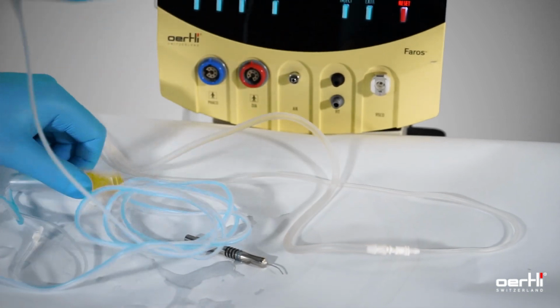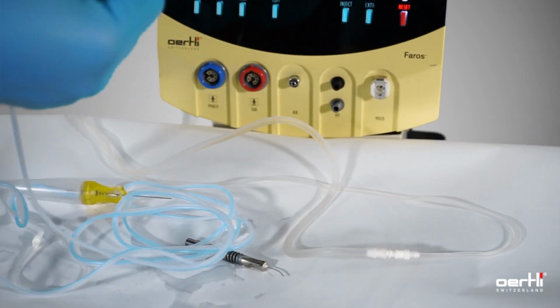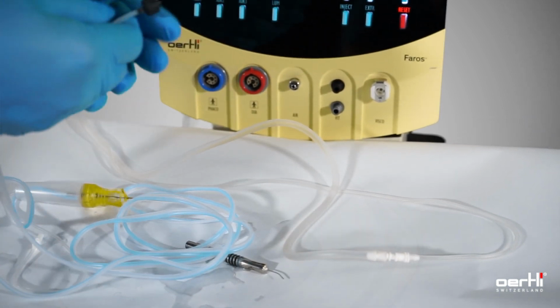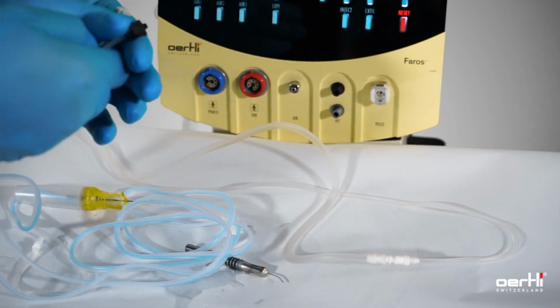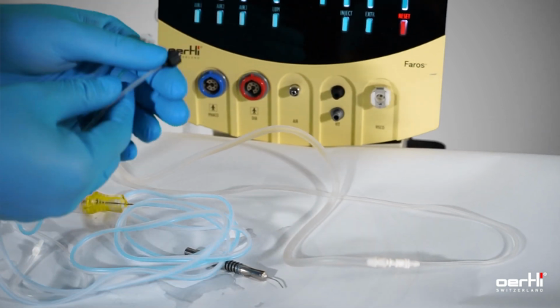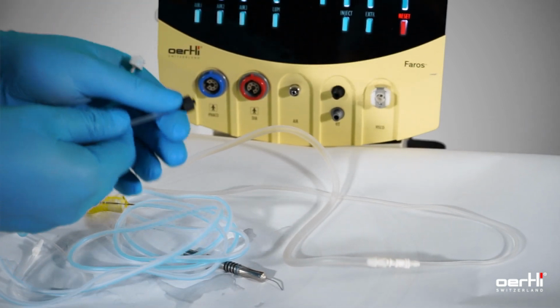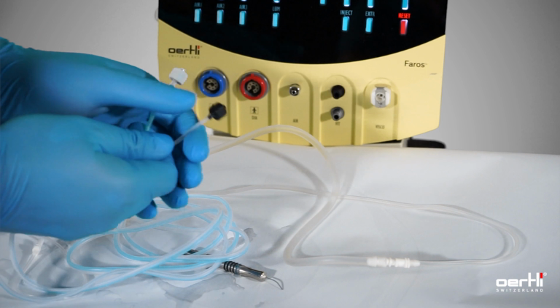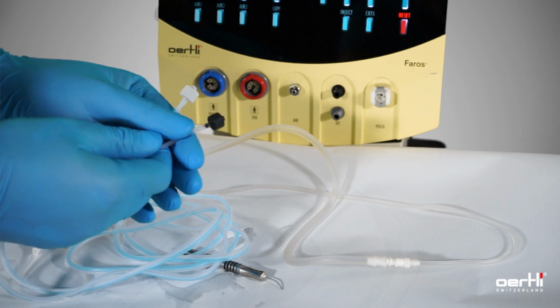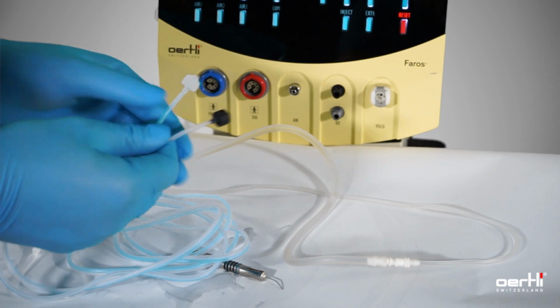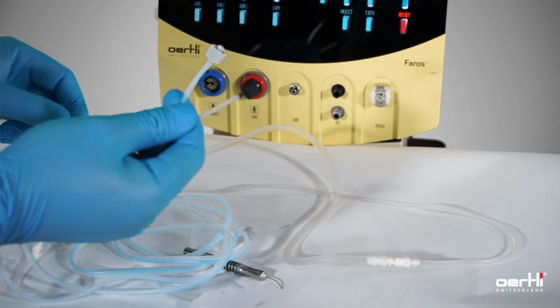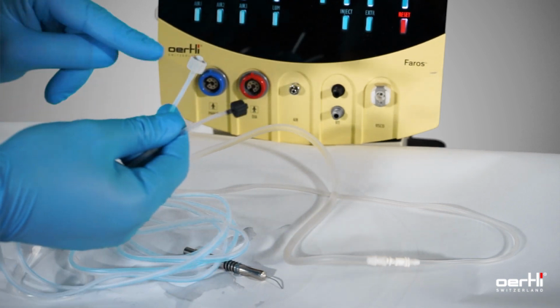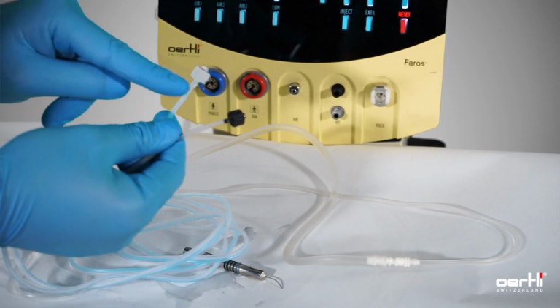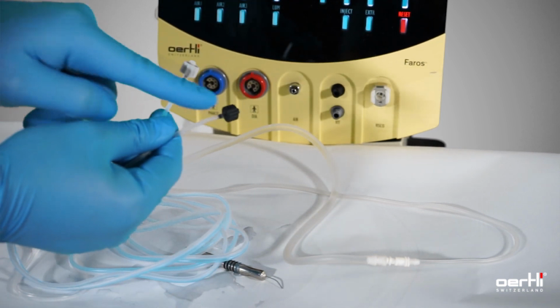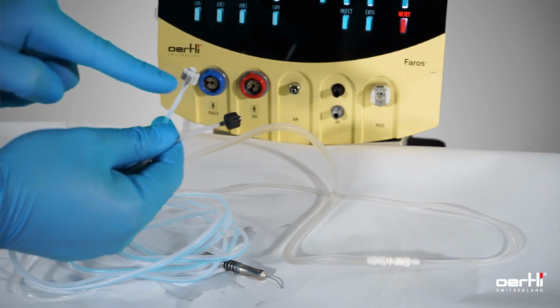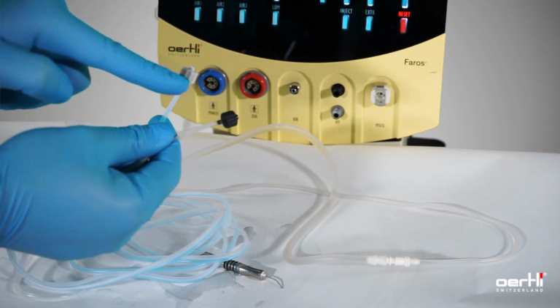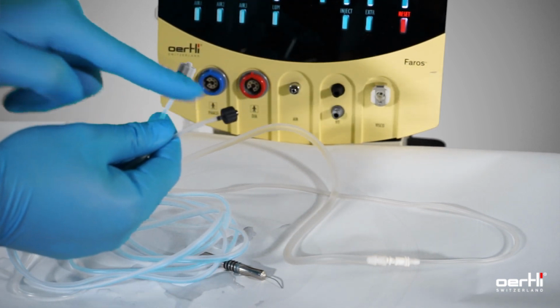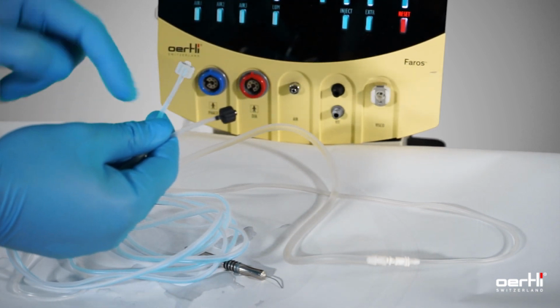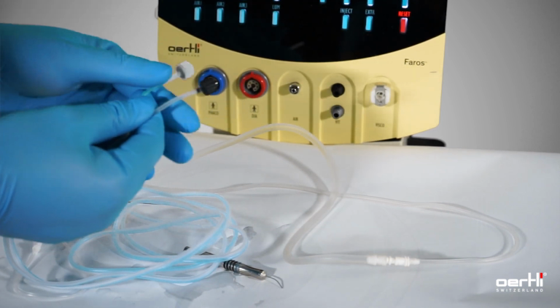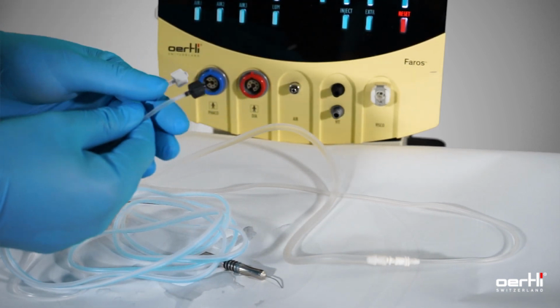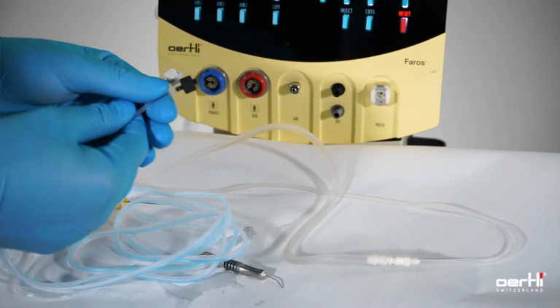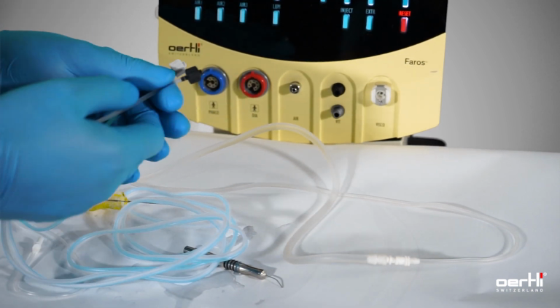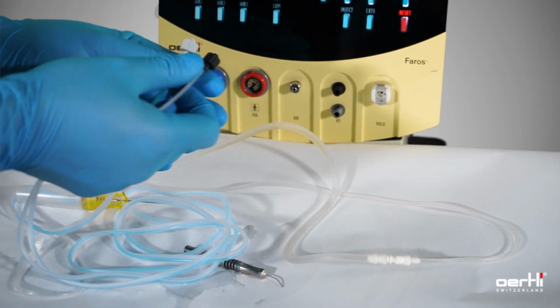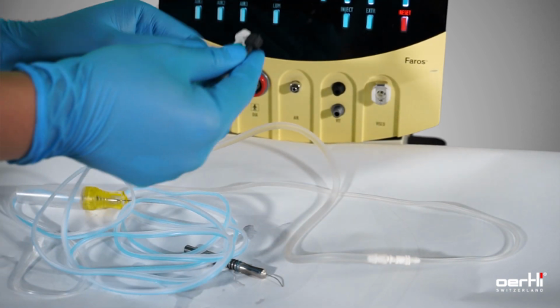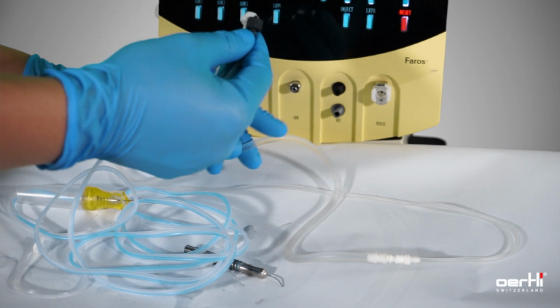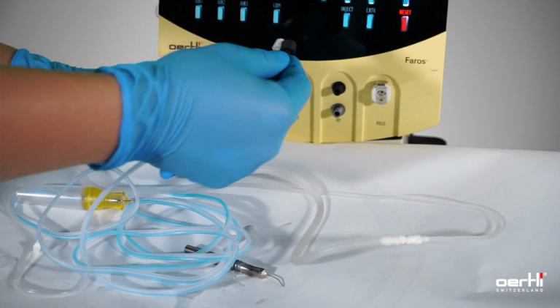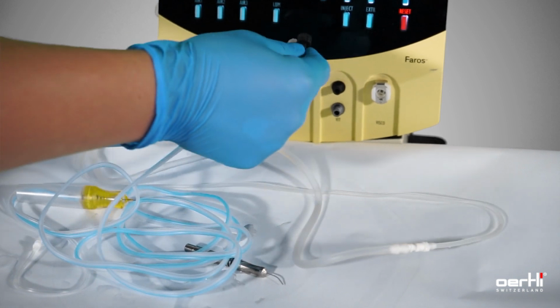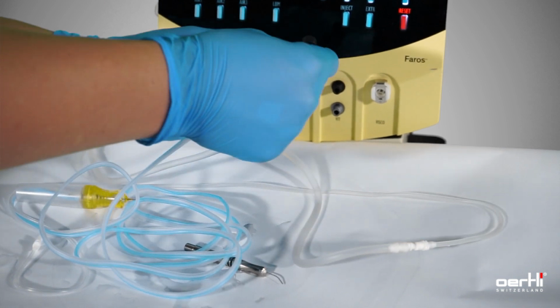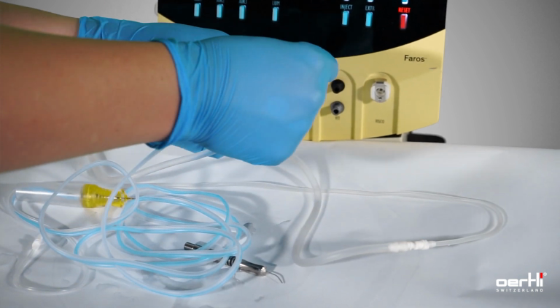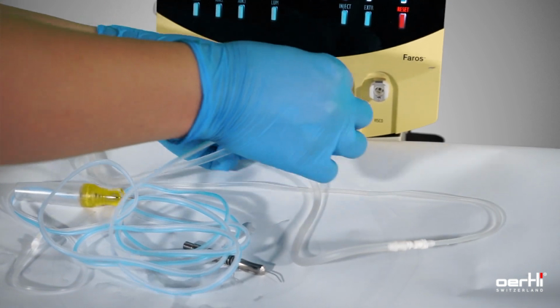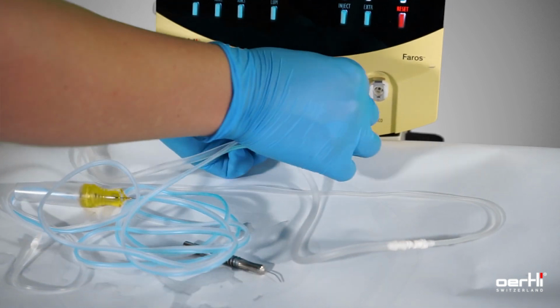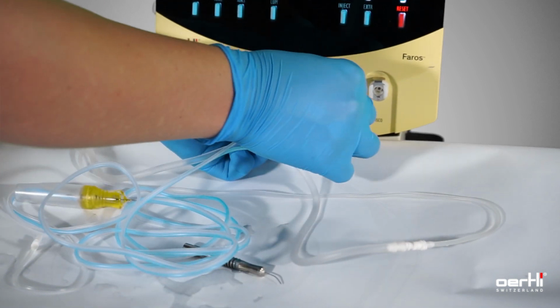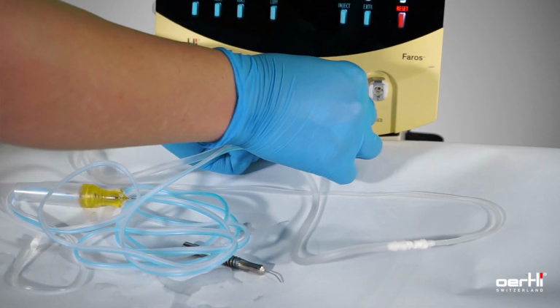First, connect your cutter by following the color code: black to black, green to green.